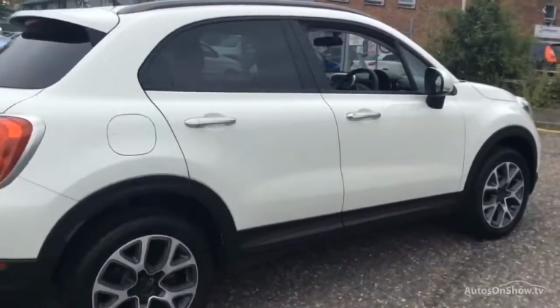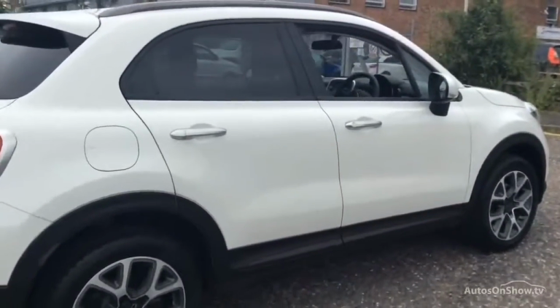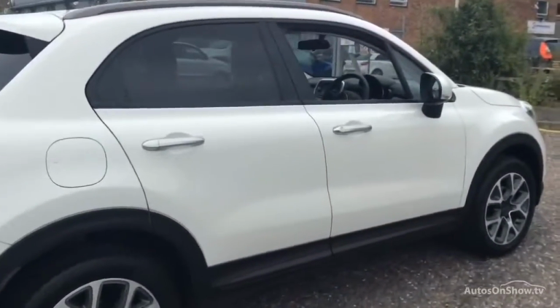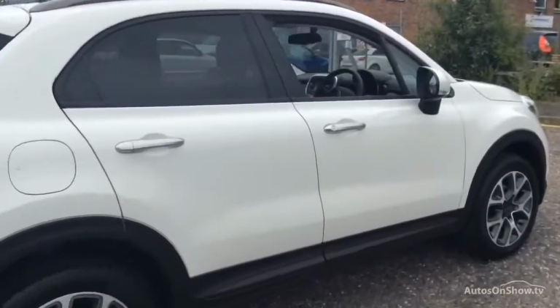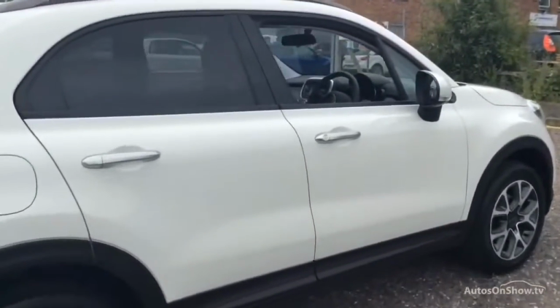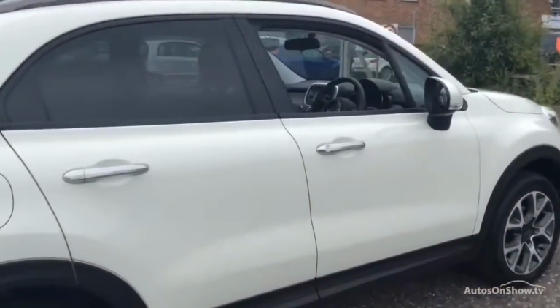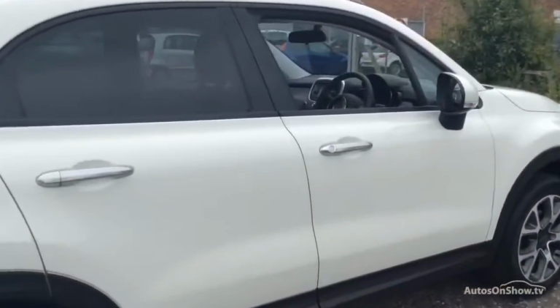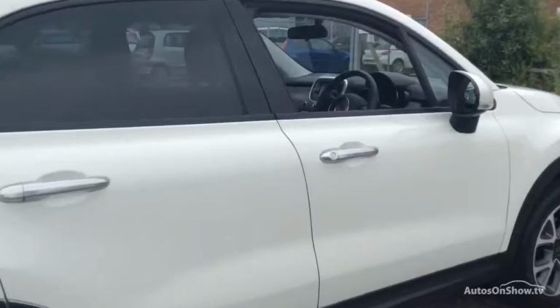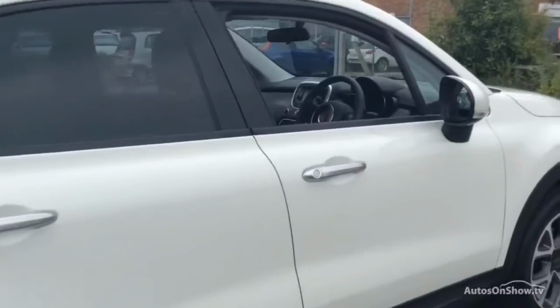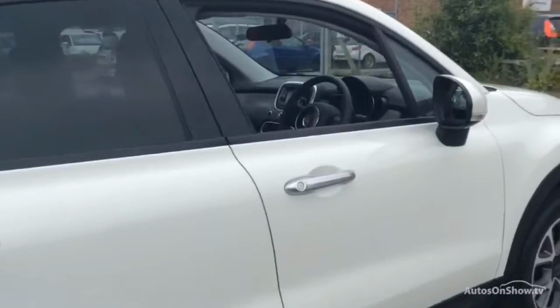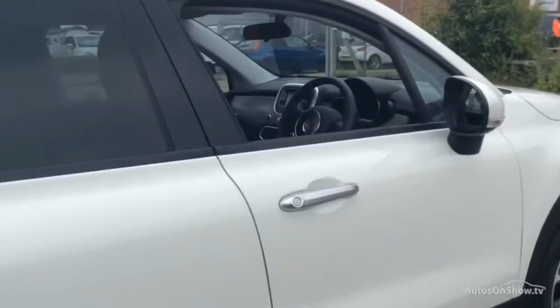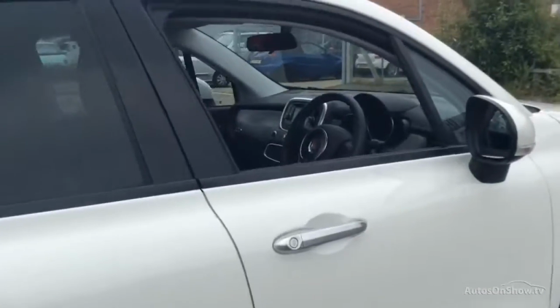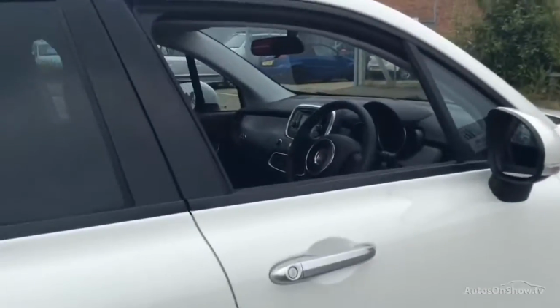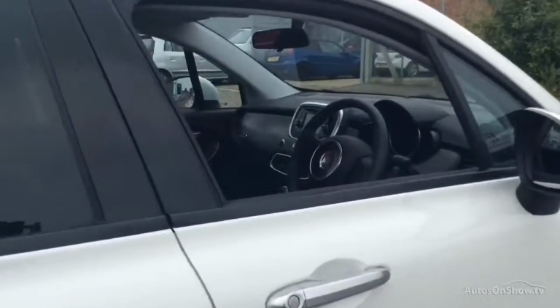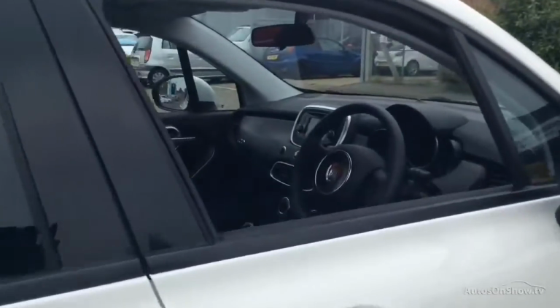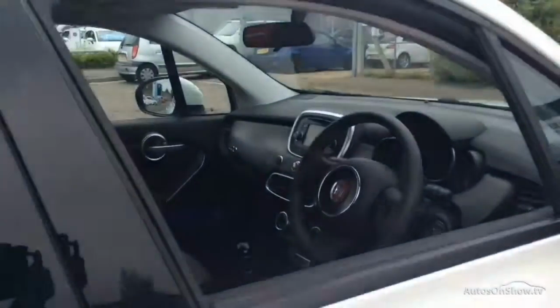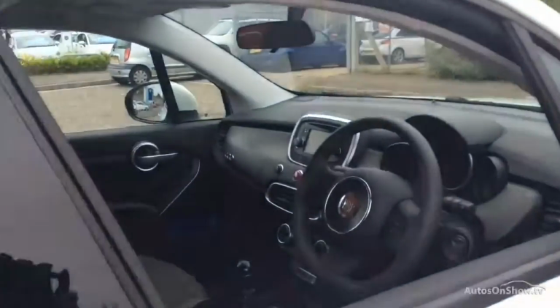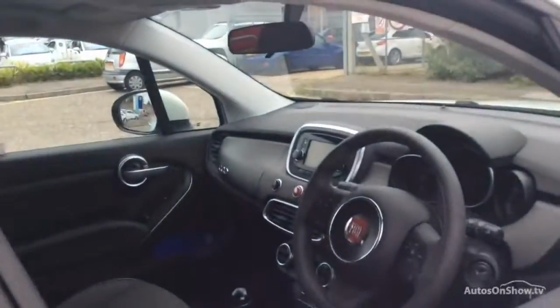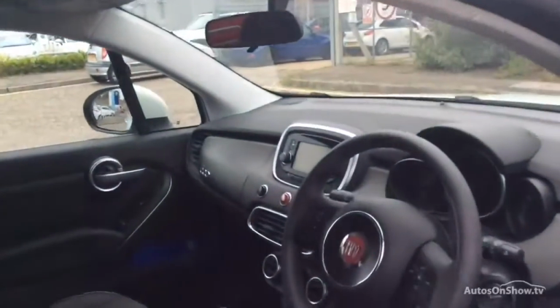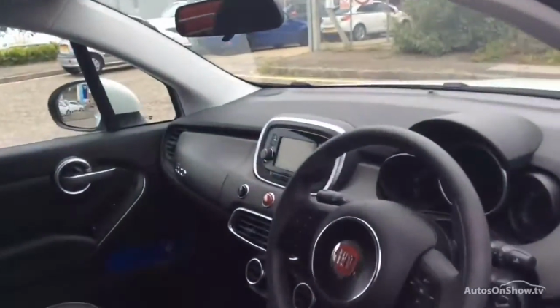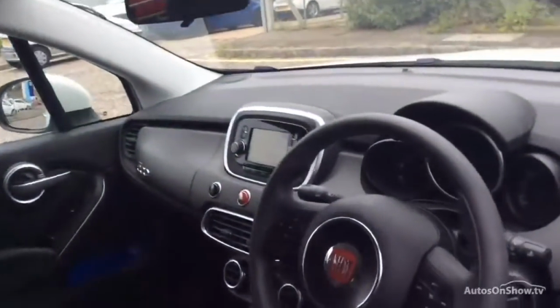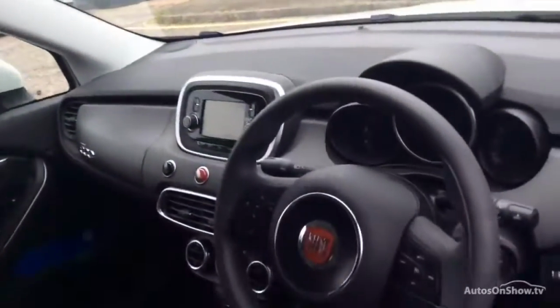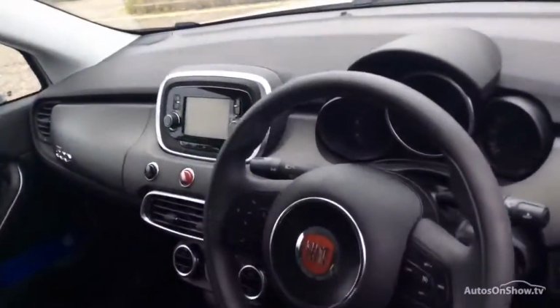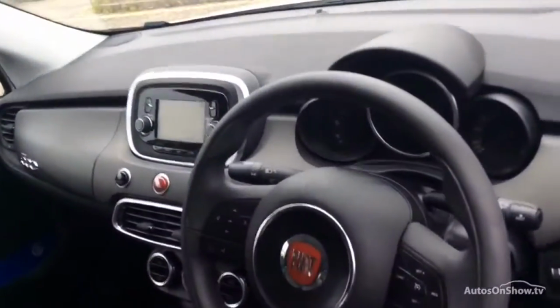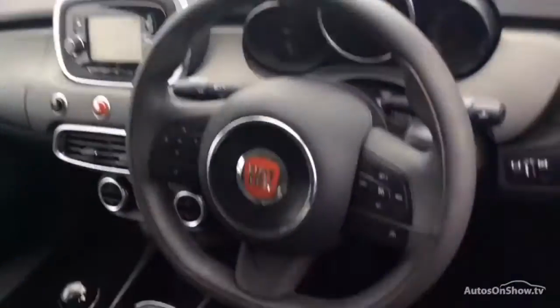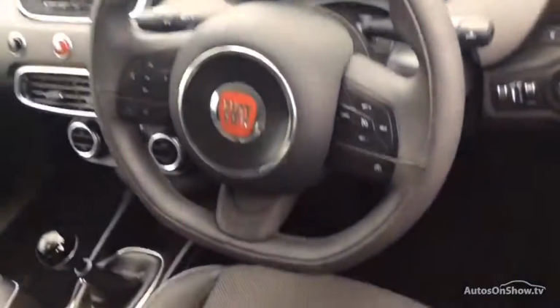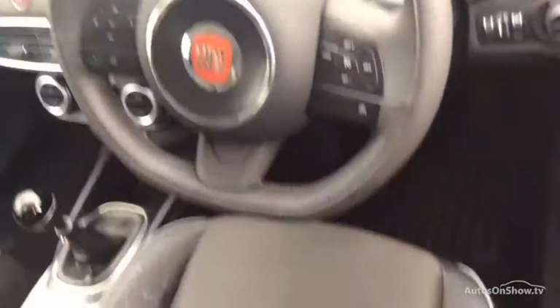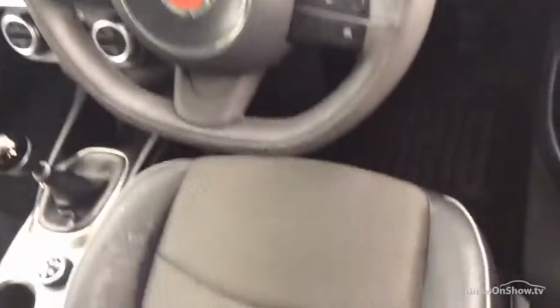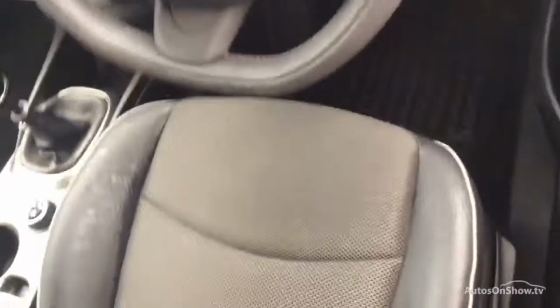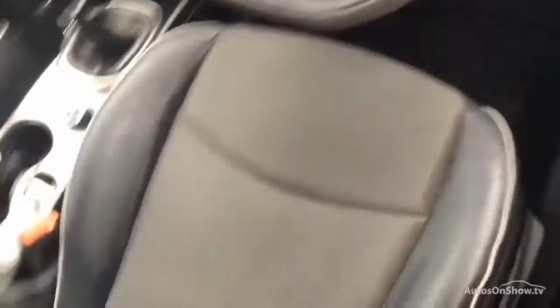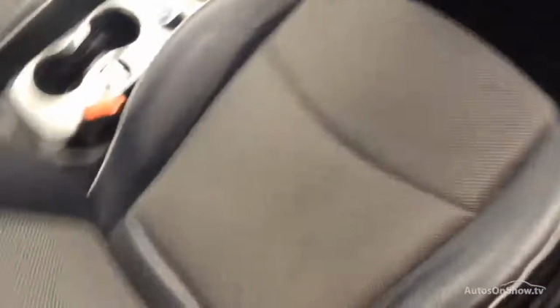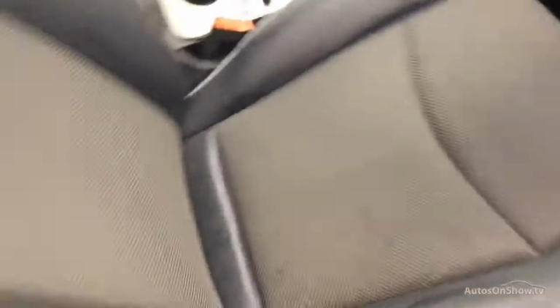Plus, once you locate your ideal vehicle, you can view it at the dealership of your choice, as vehicles can be transported daily throughout our group.